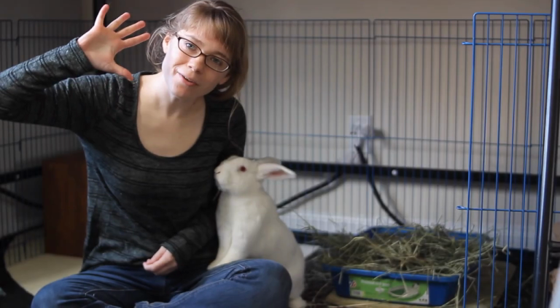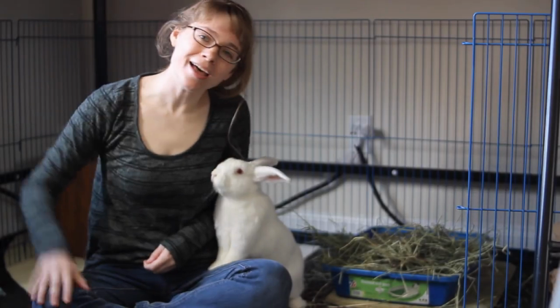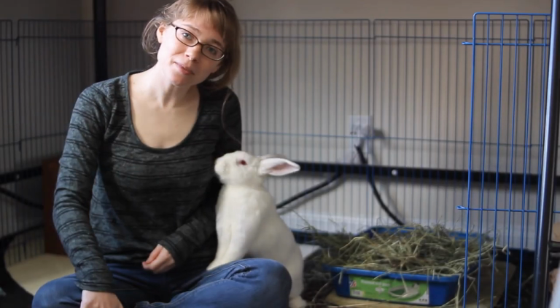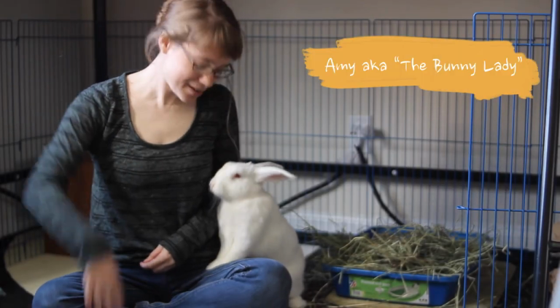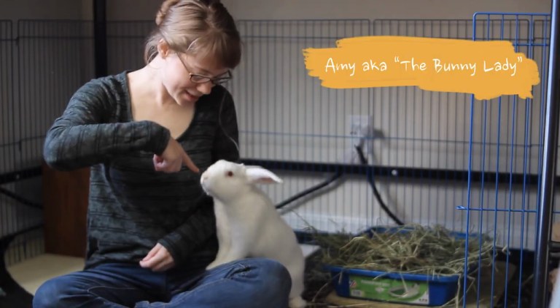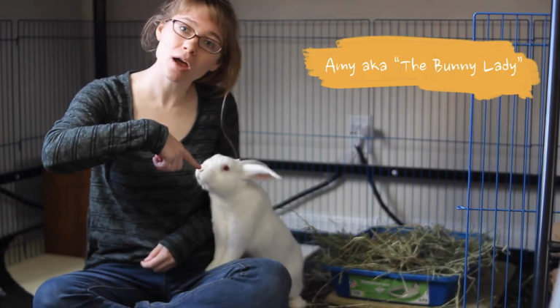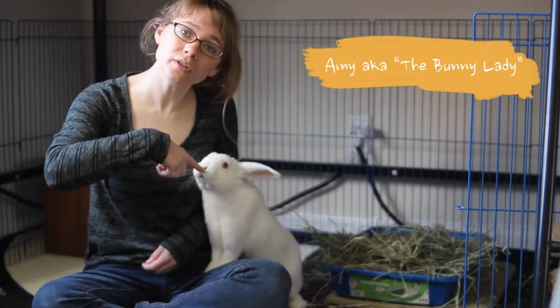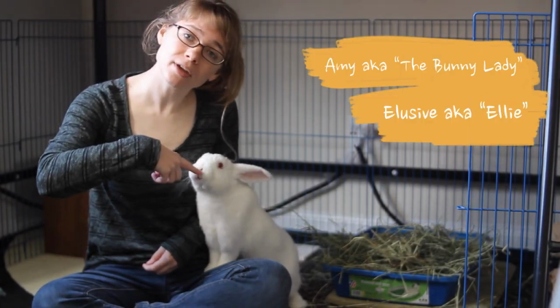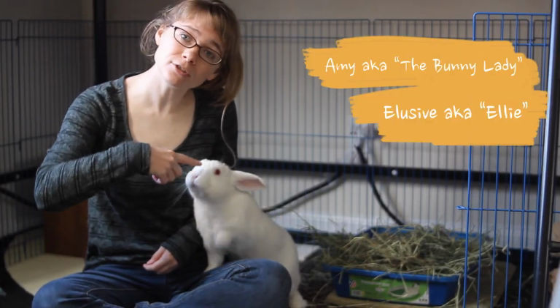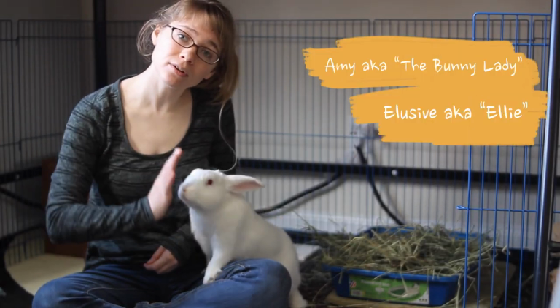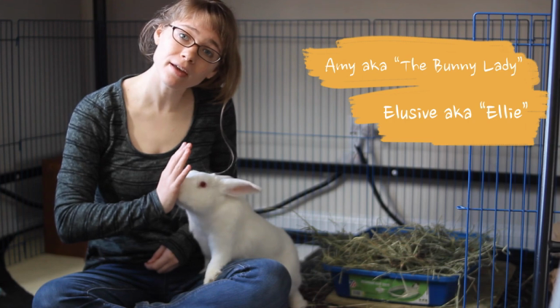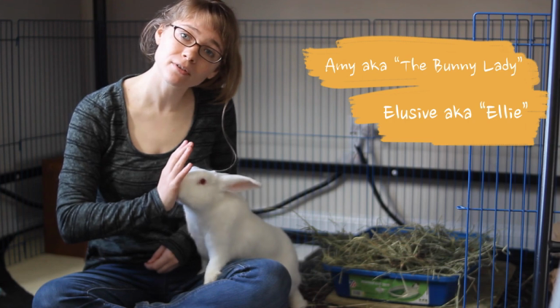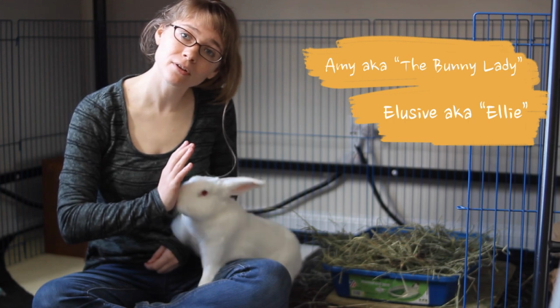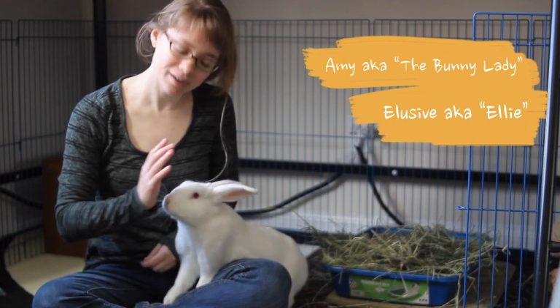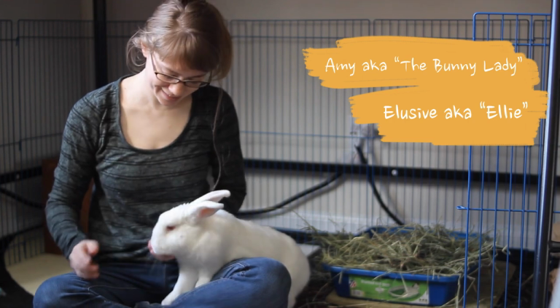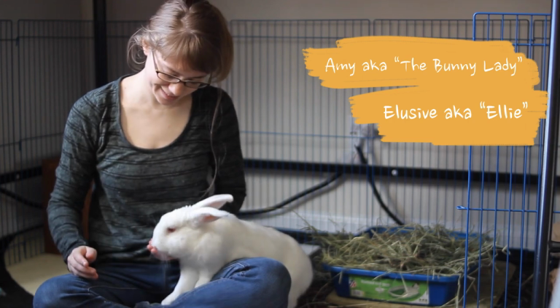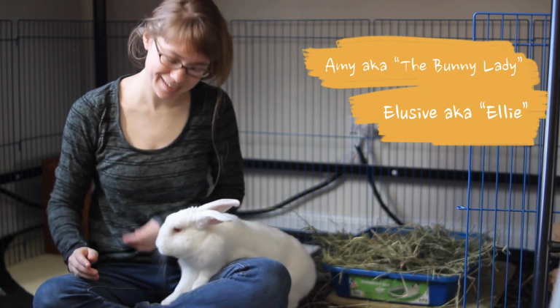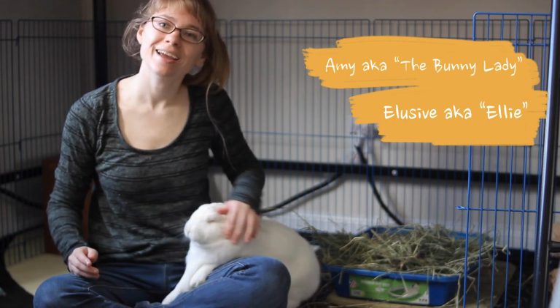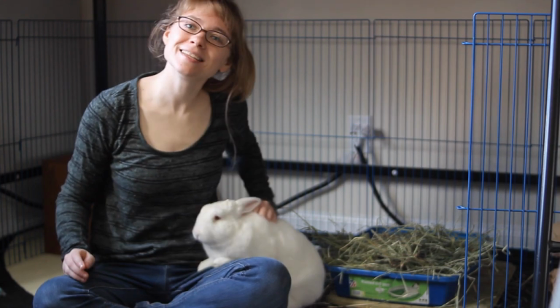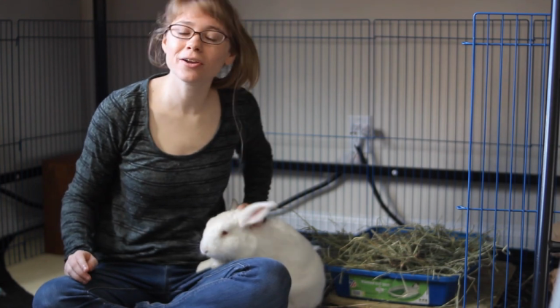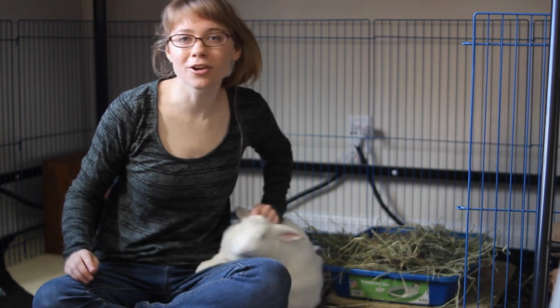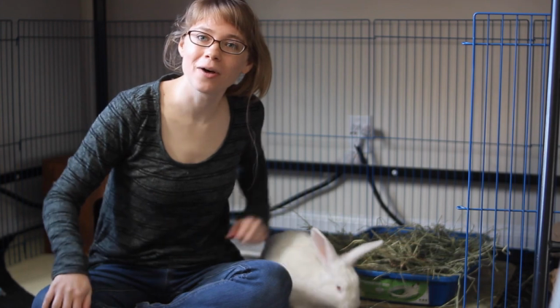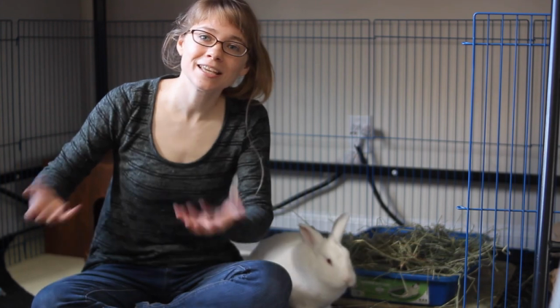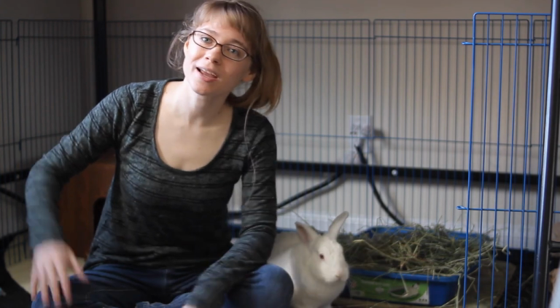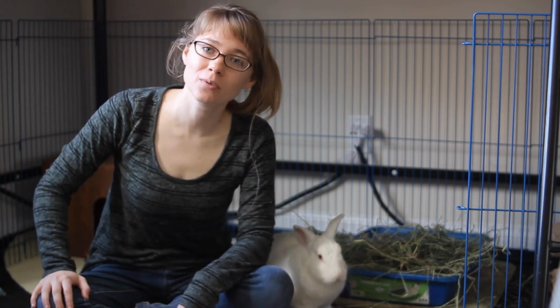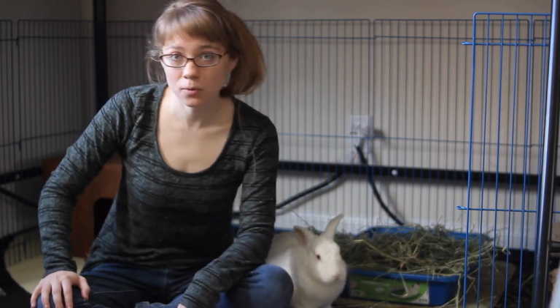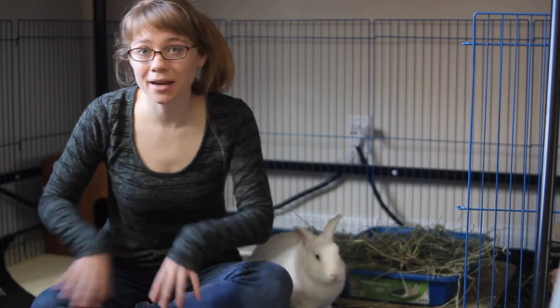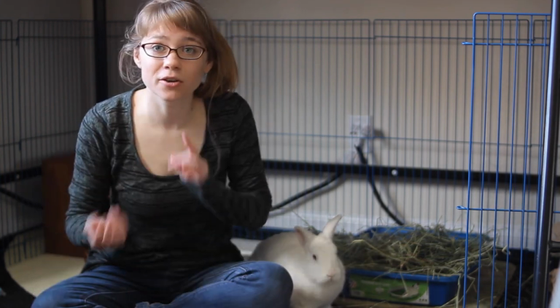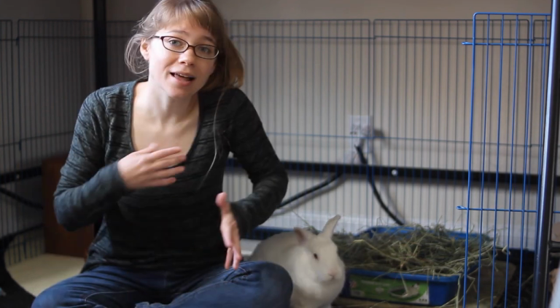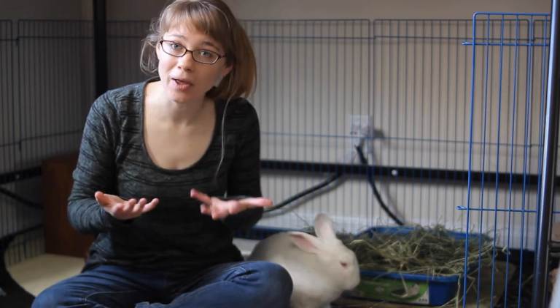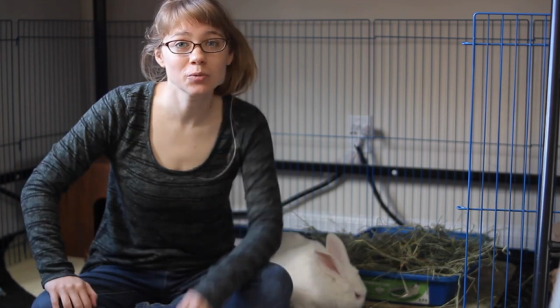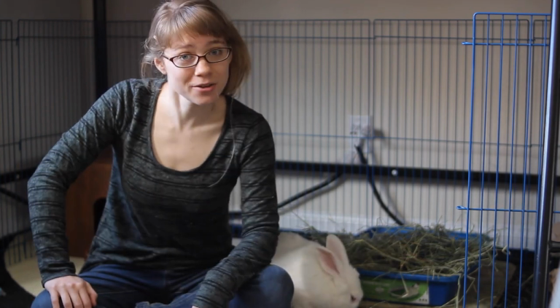Hello! I'm Amy the bunny lady, and this is my partner Eloosive — Ellie for short — high five. And today we are going to talk about why keeping track of your rabbit's poop can actually tell you a lot about your rabbit's health.